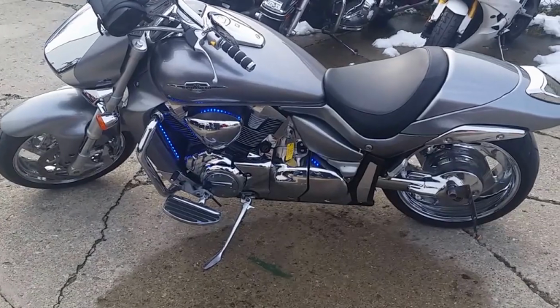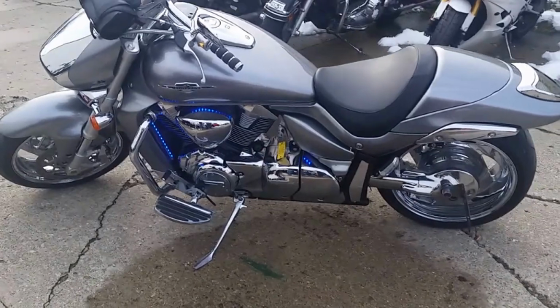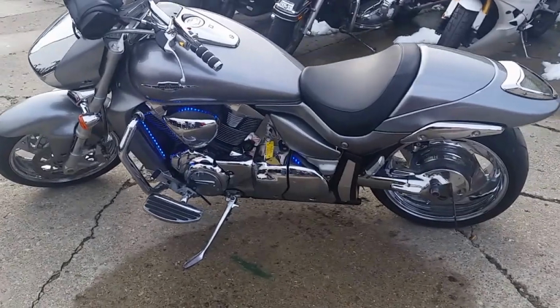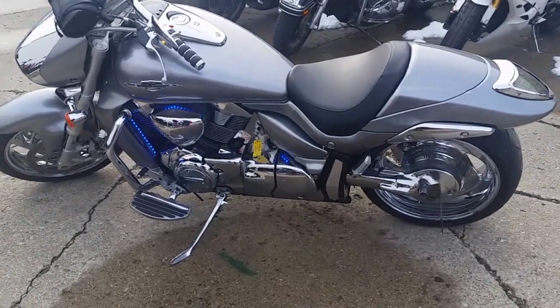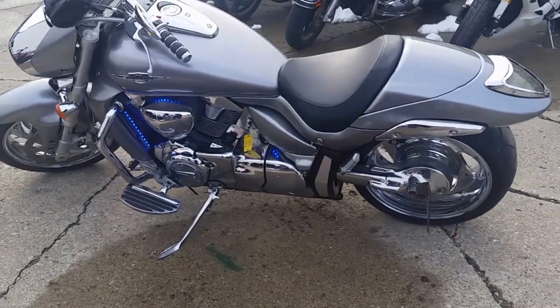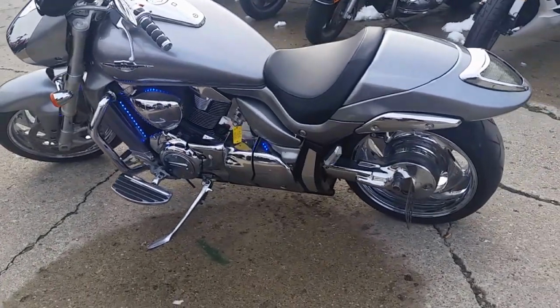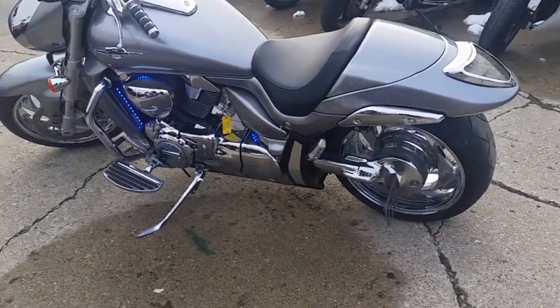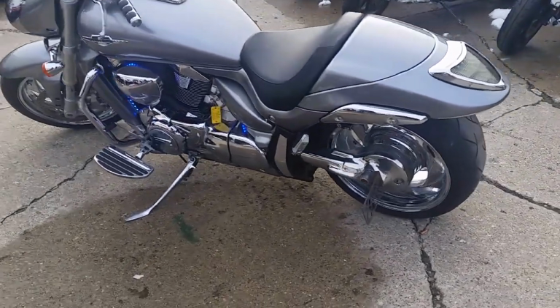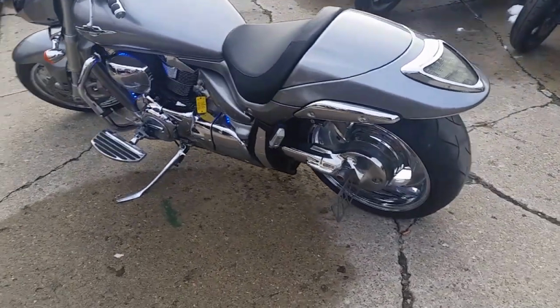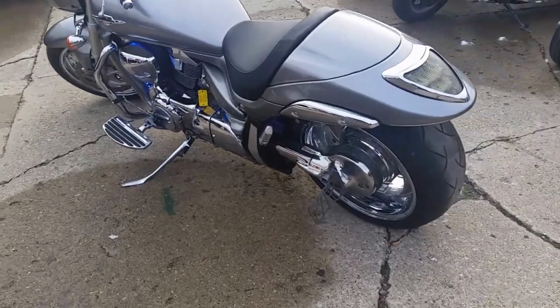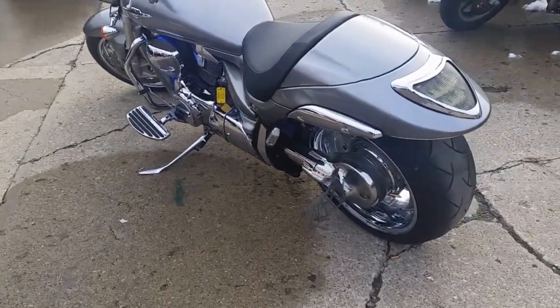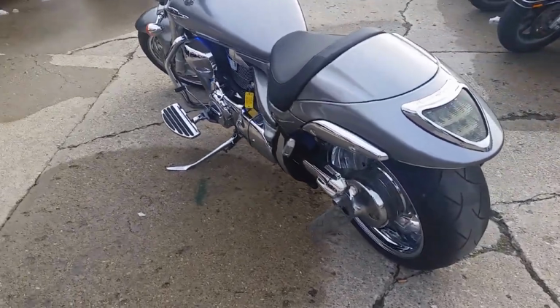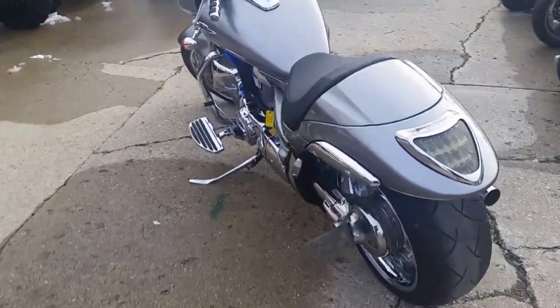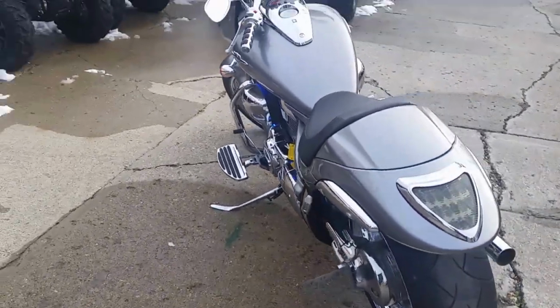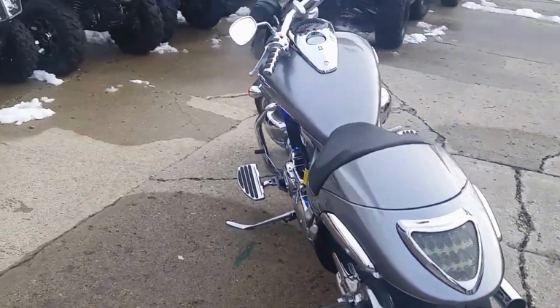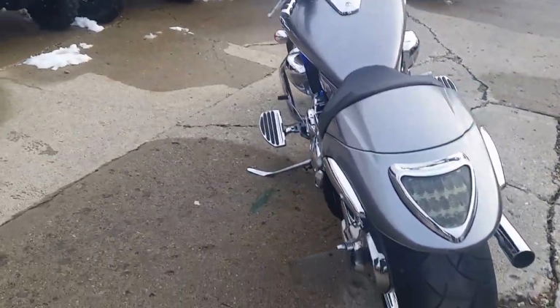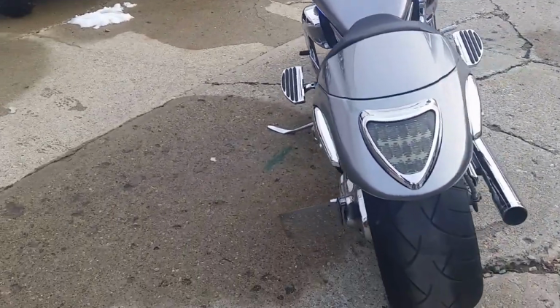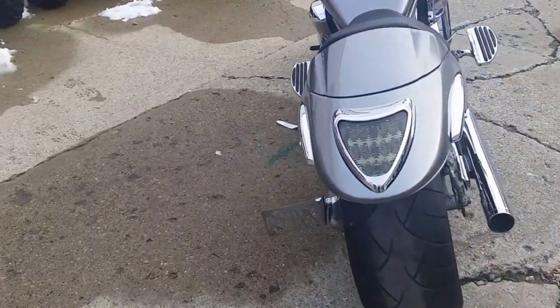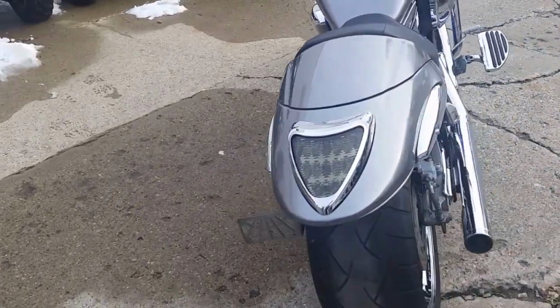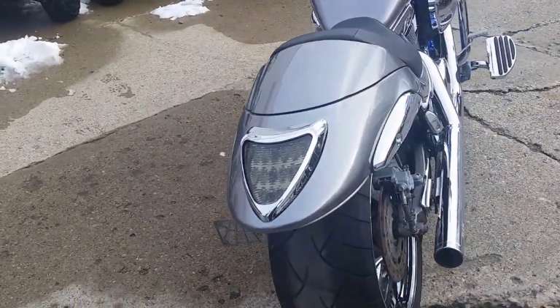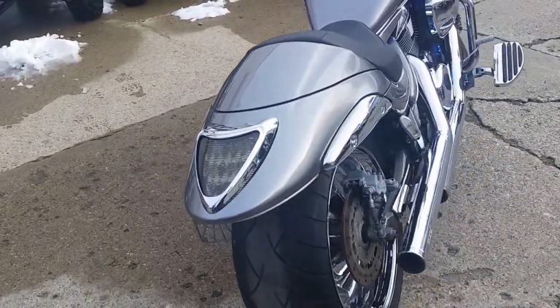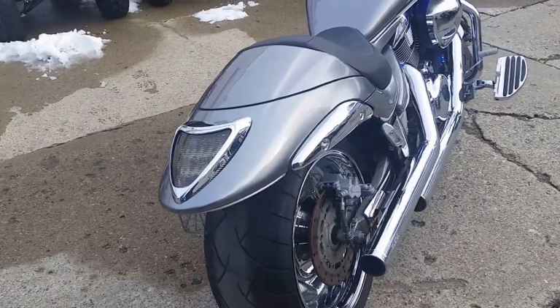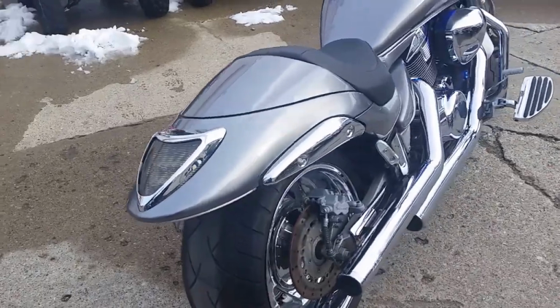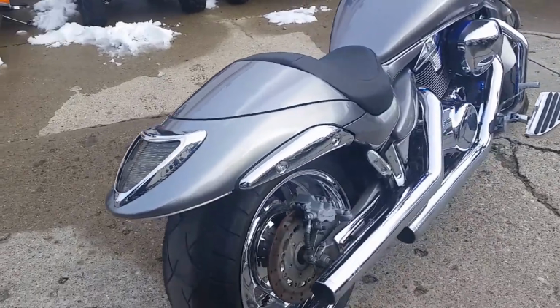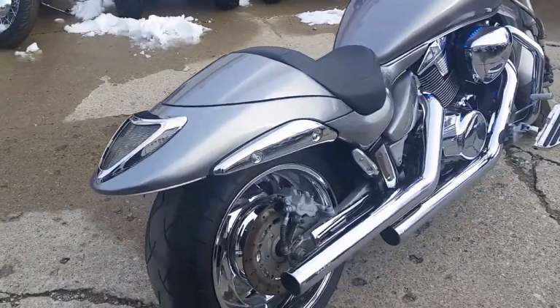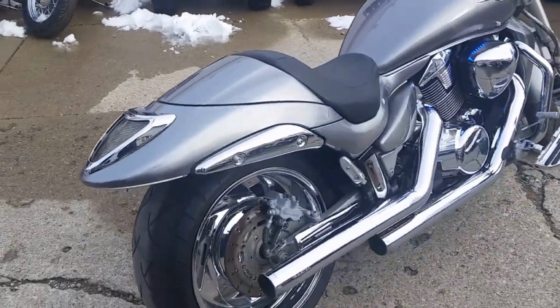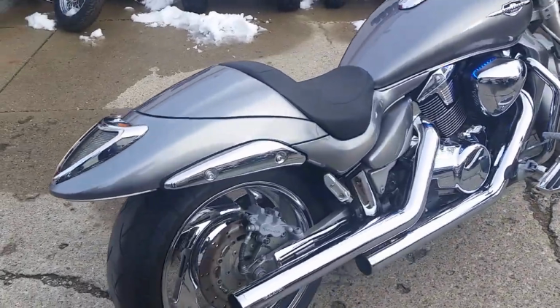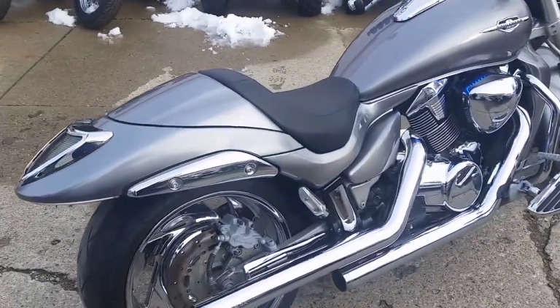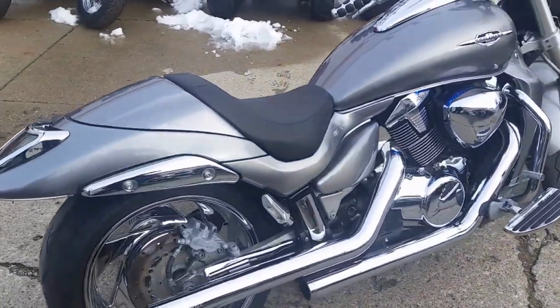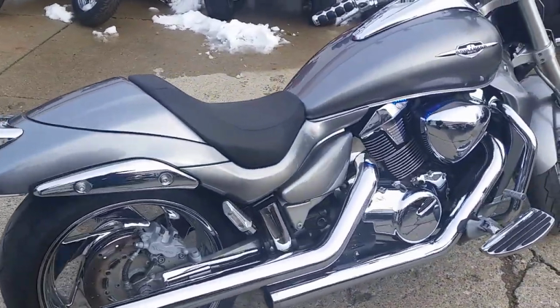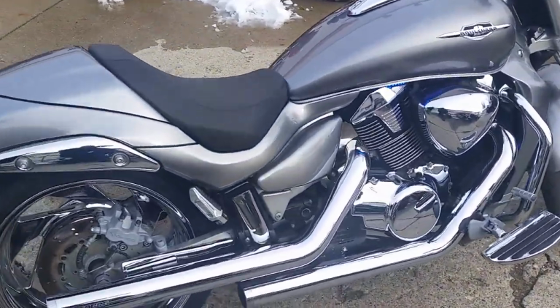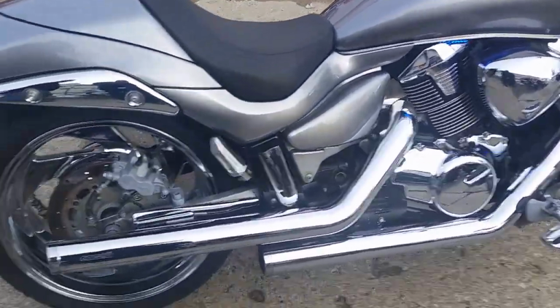Hey guys, at Approval Power Sports we got over 450 used bikes in our showroom. We got guaranteed financing on all of our bikes. Today we got a 2008 Suzuki M109 for sale.